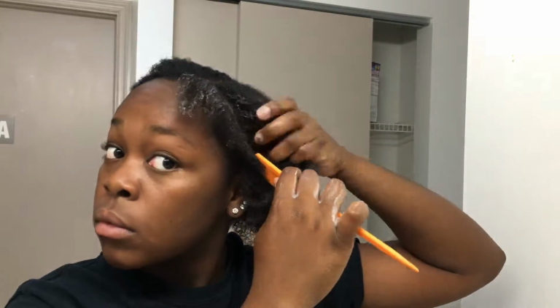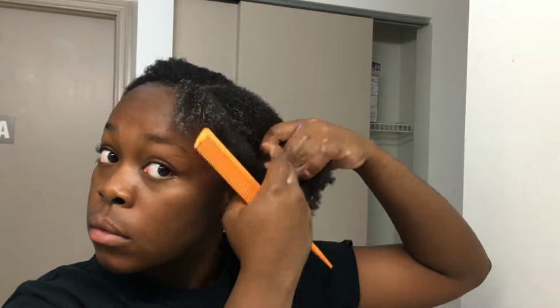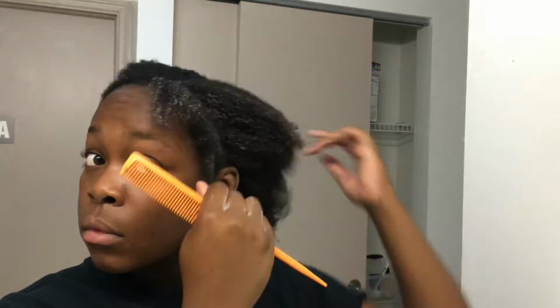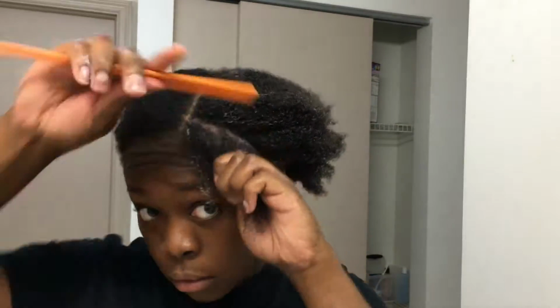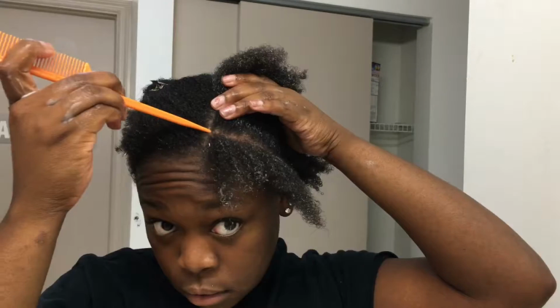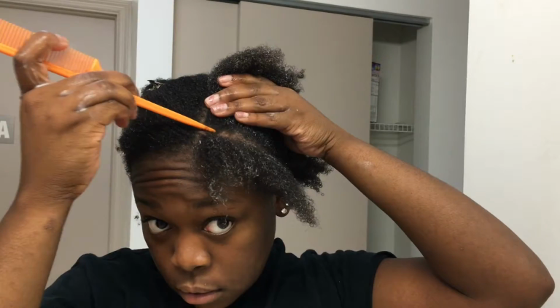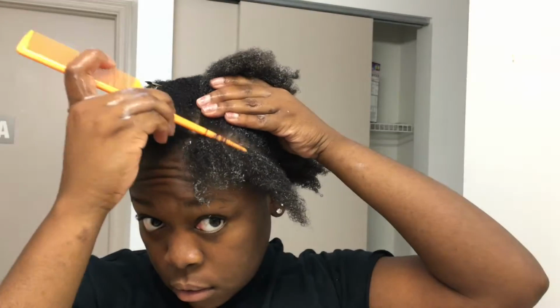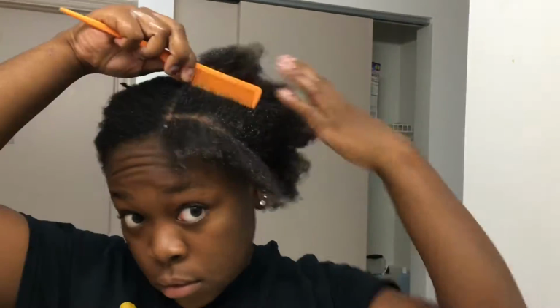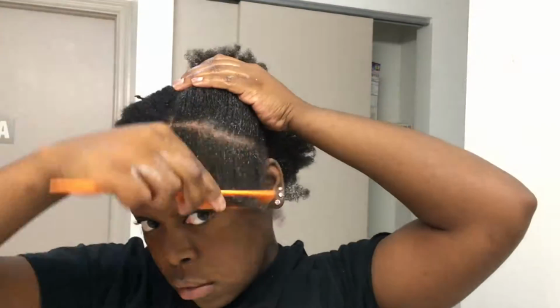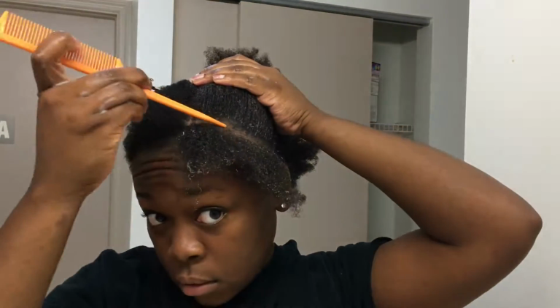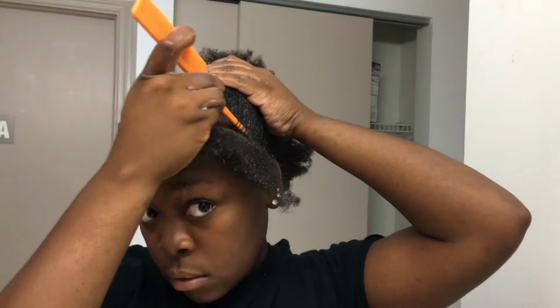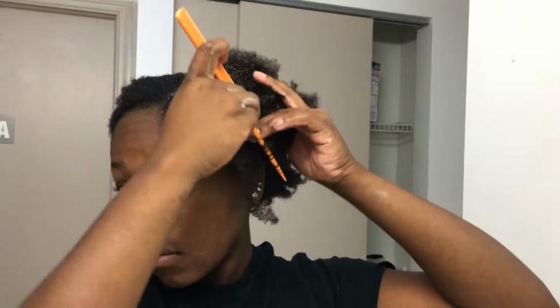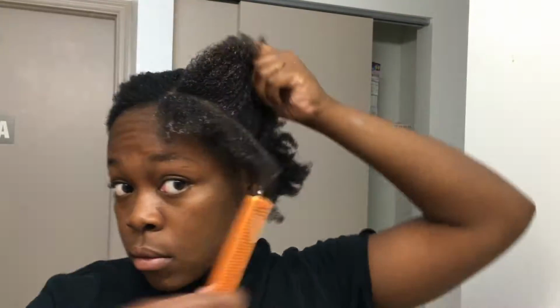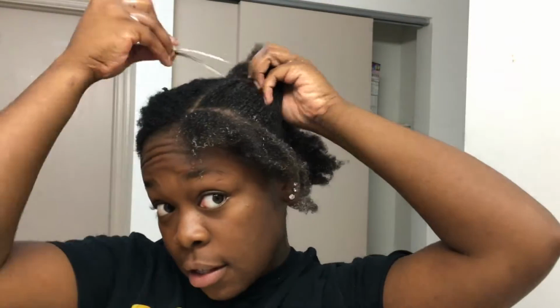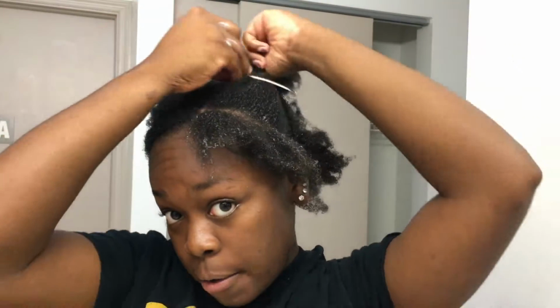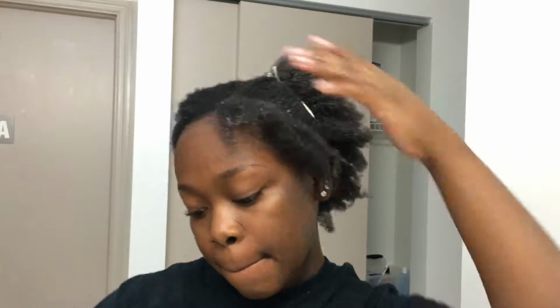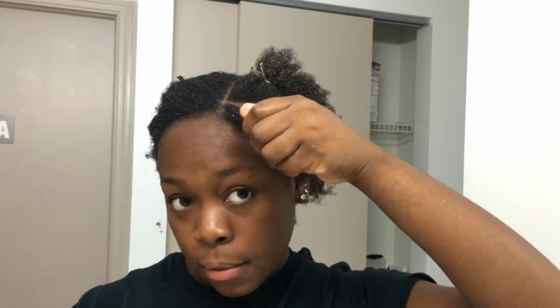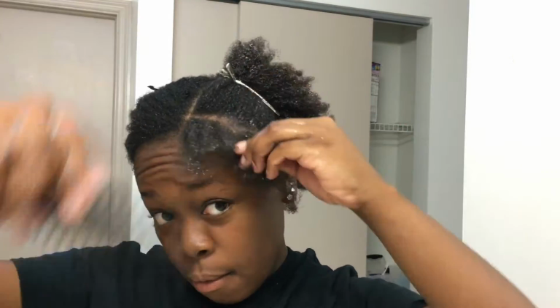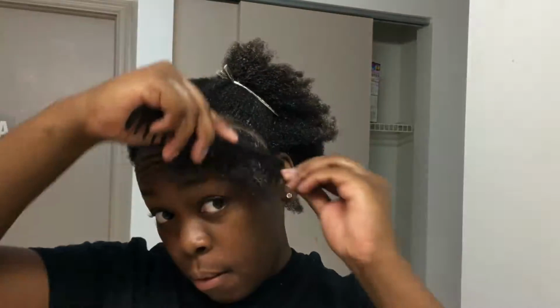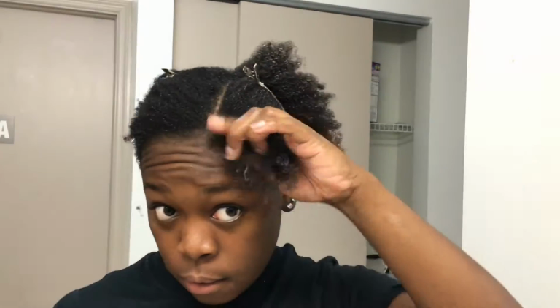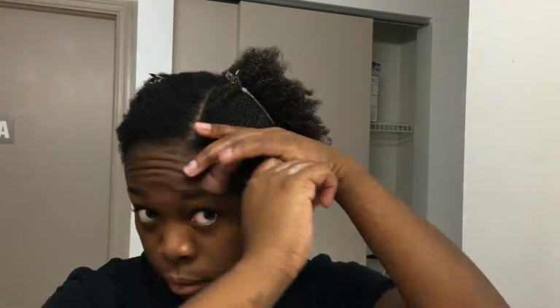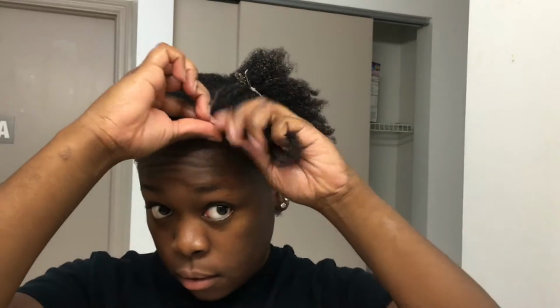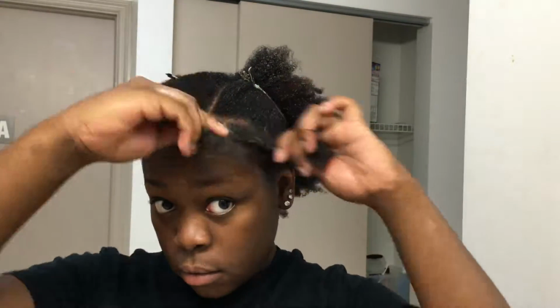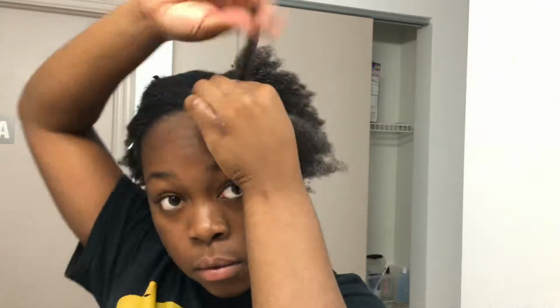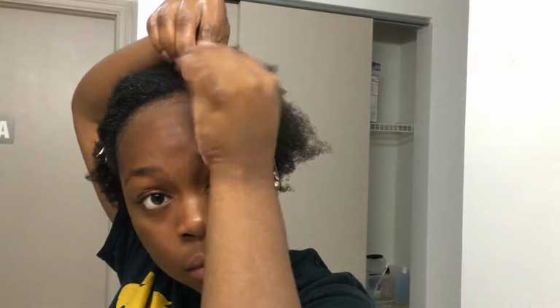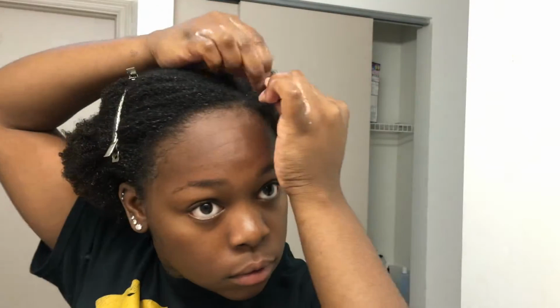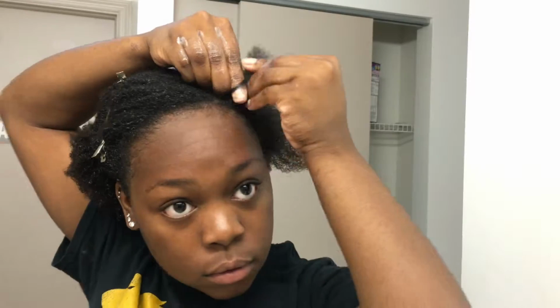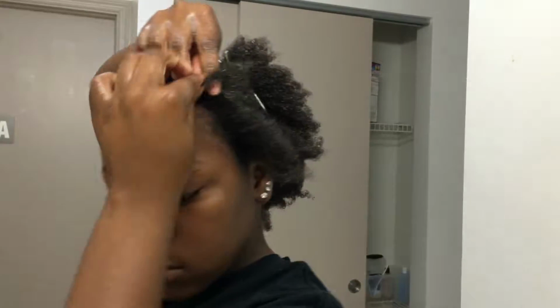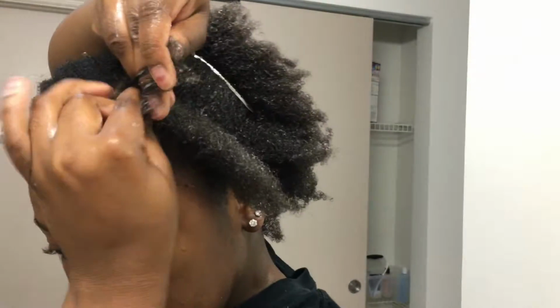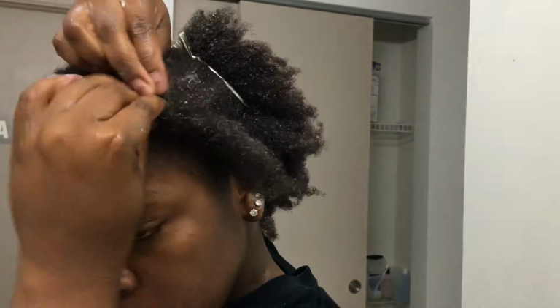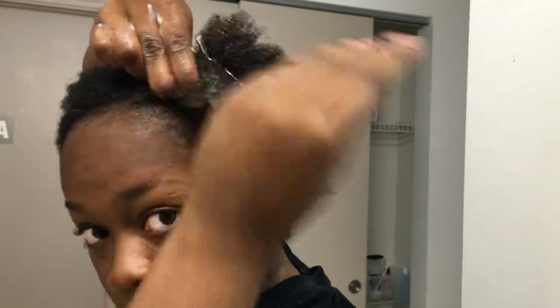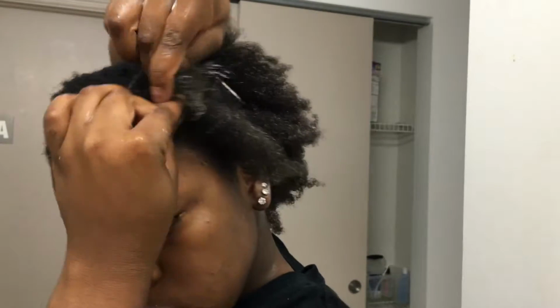What you see me doing here now is parting my hair from where the part and the closure is going to be going down. I just find that braiding it this way gets it the most flat. And I'm braiding my hair.